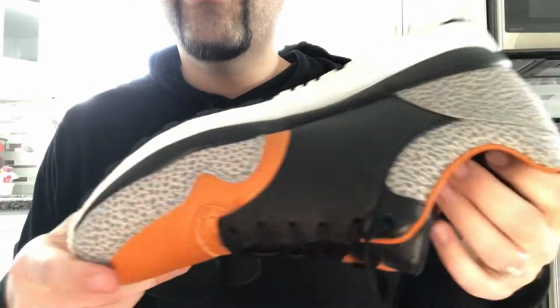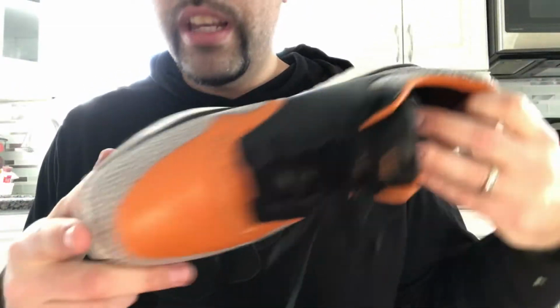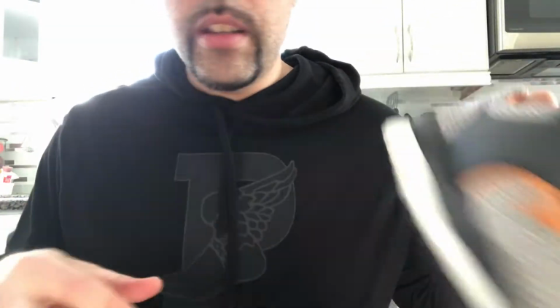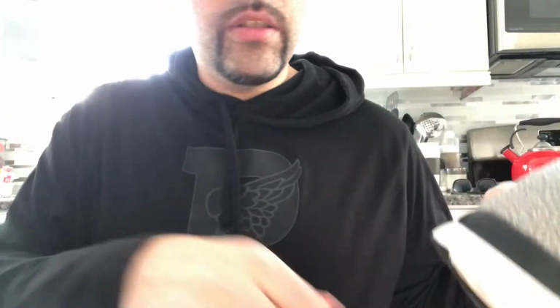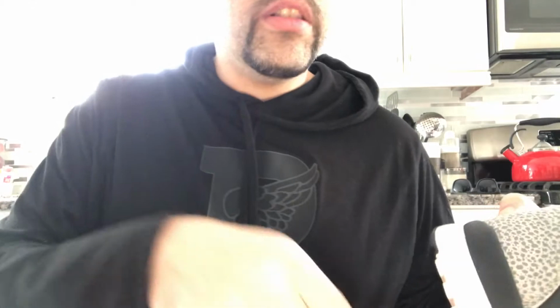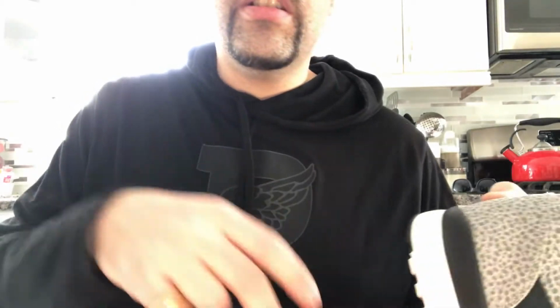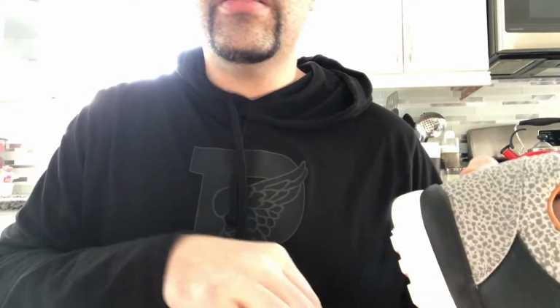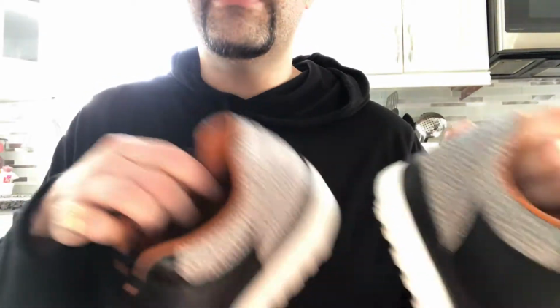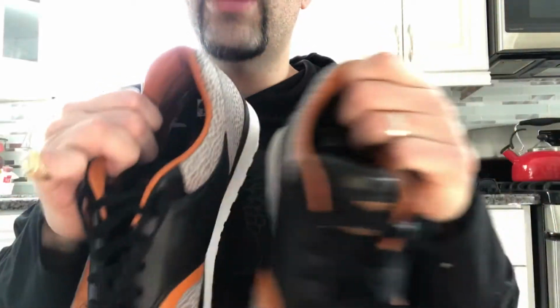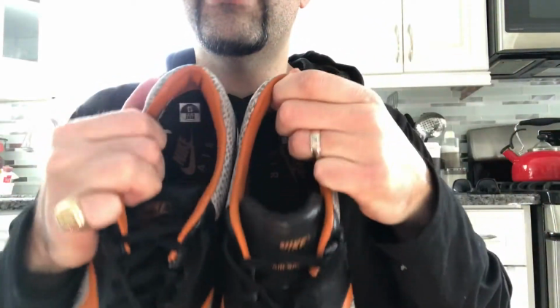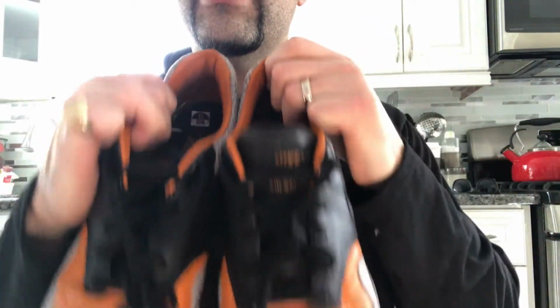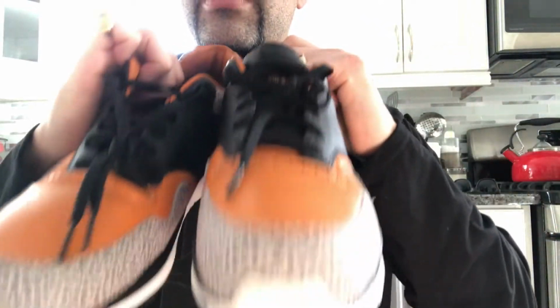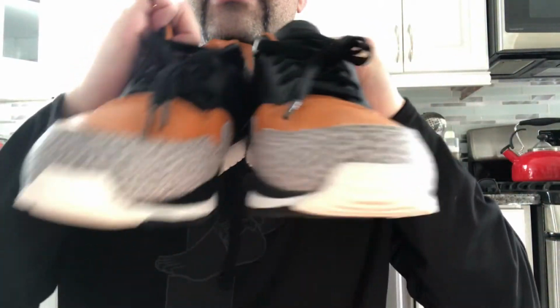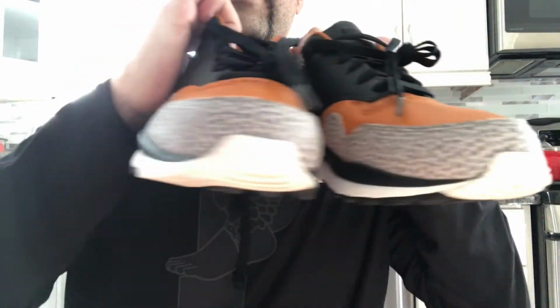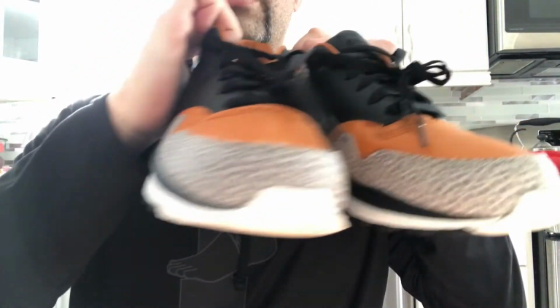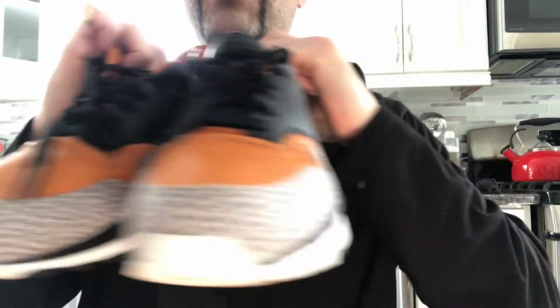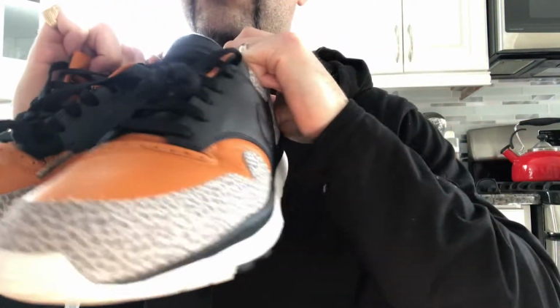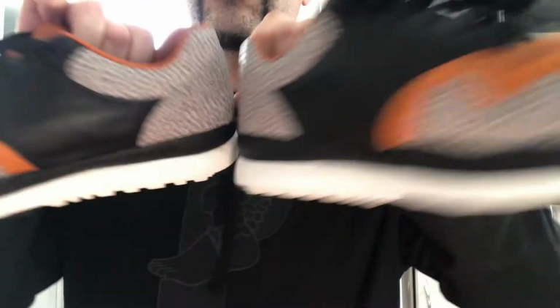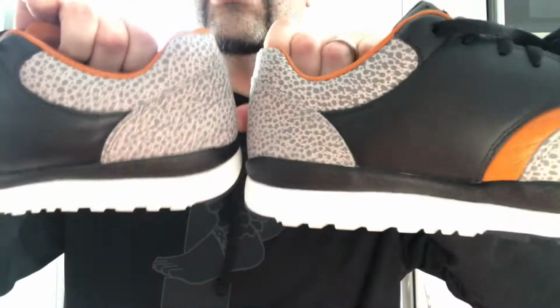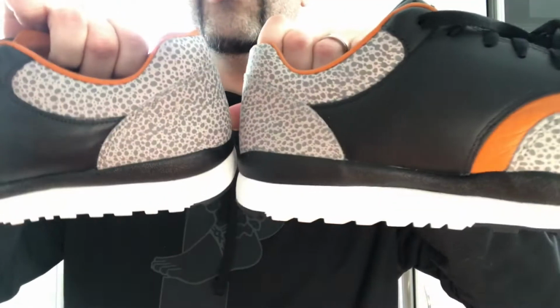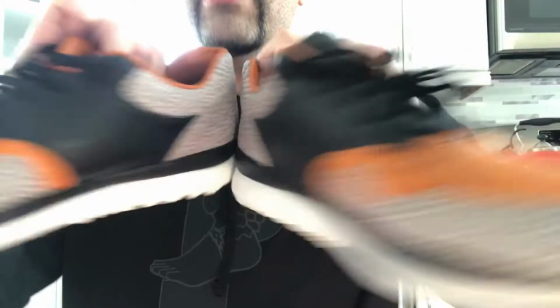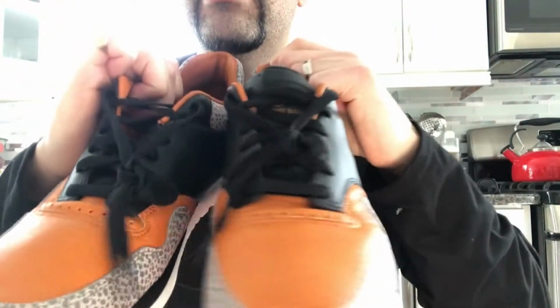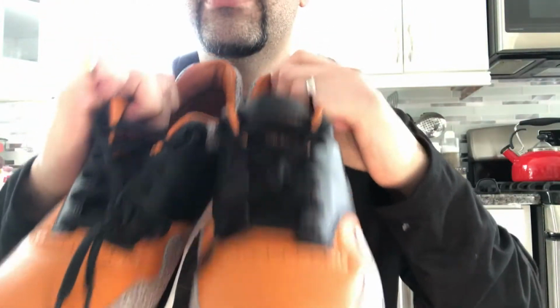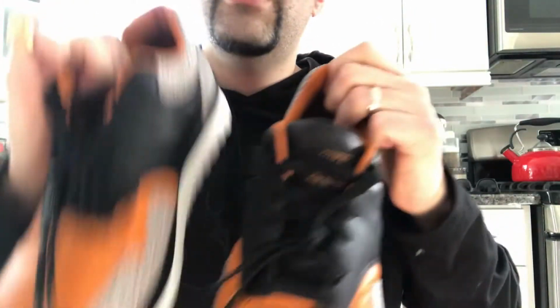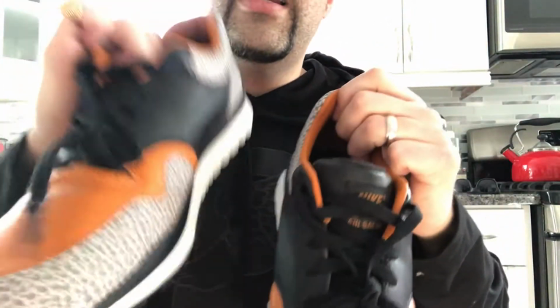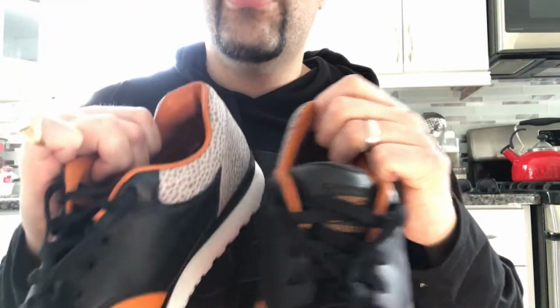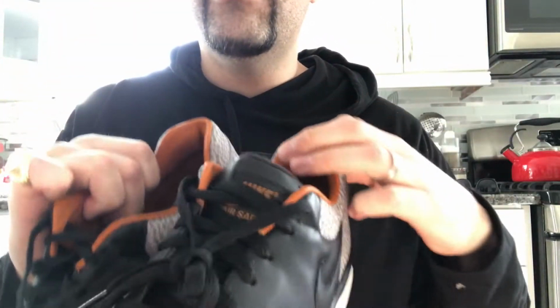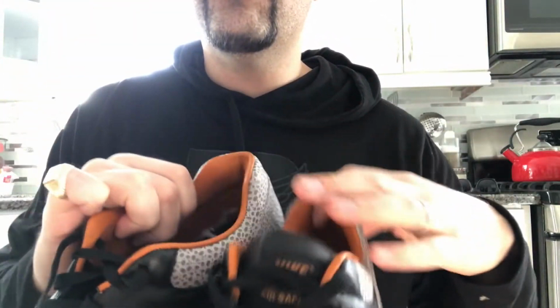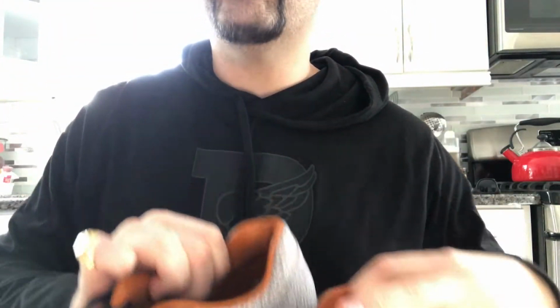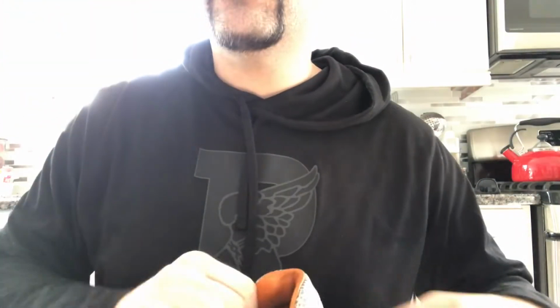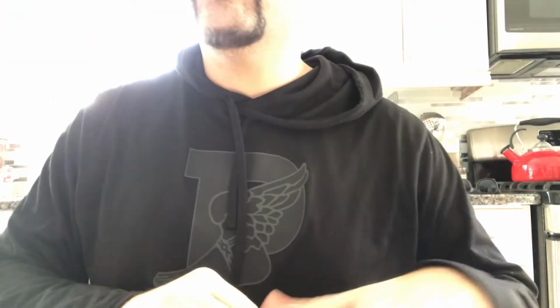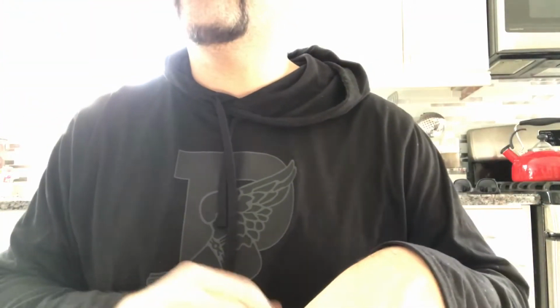Overall, Nike did just an amazing job on these — definitely one of the best releases of 2018. In the next part of the video, I'm going to show you guys what they look like on feet.